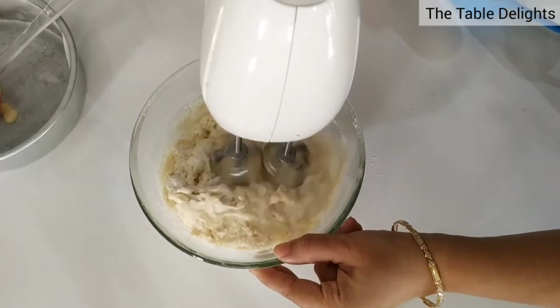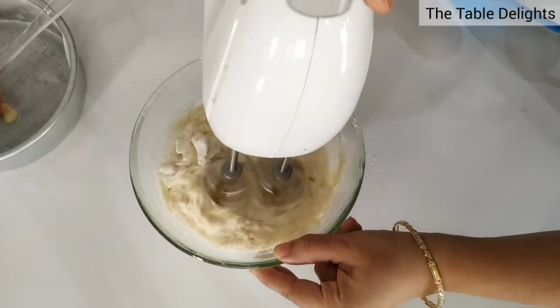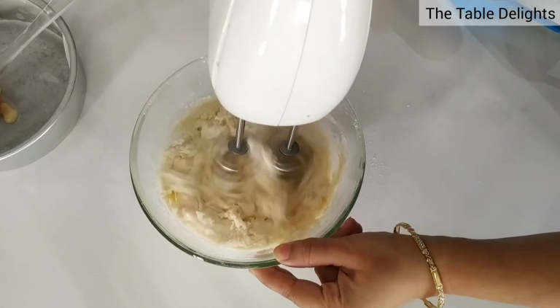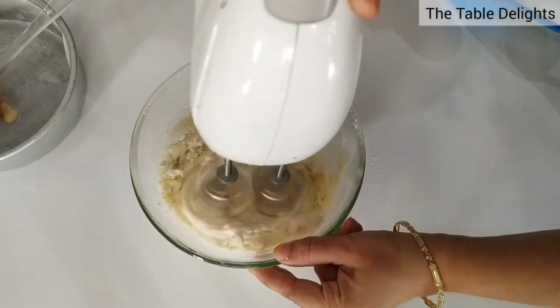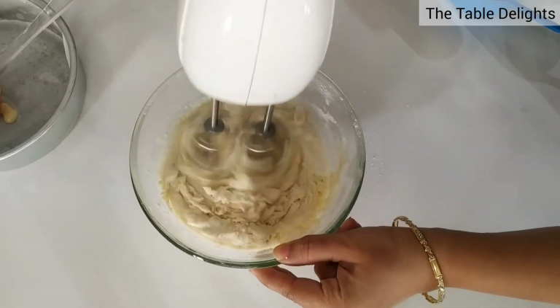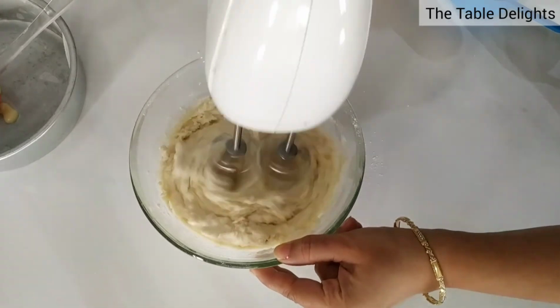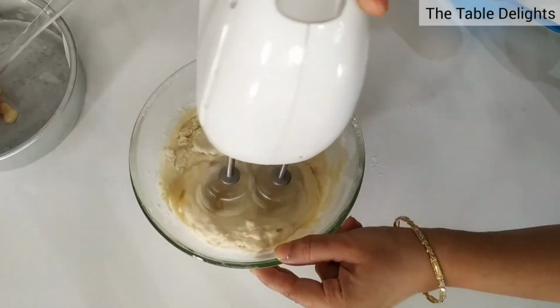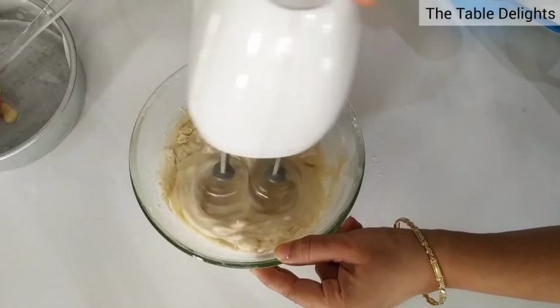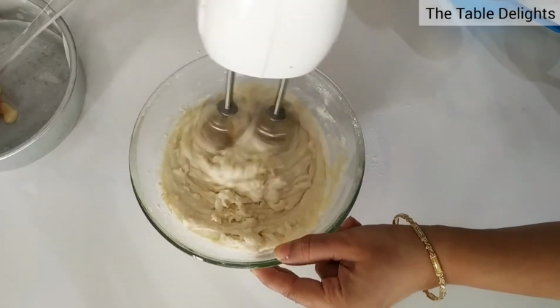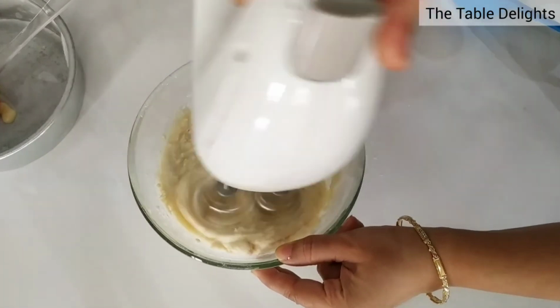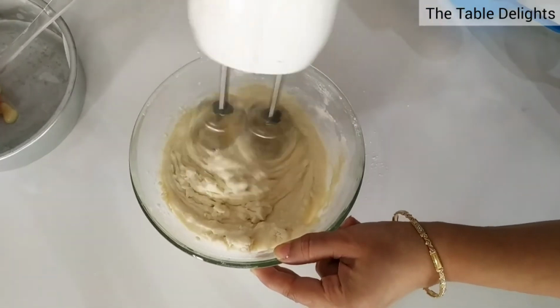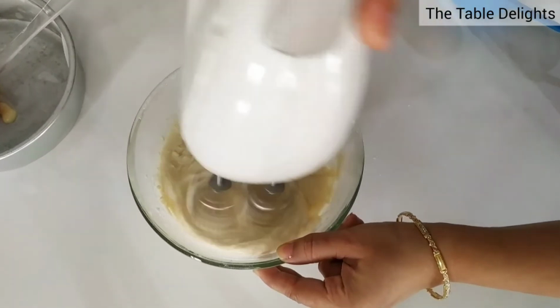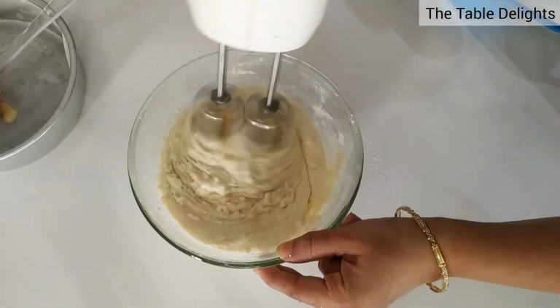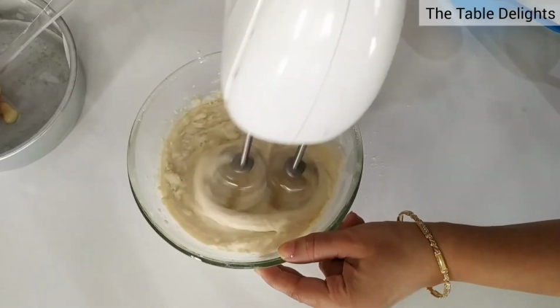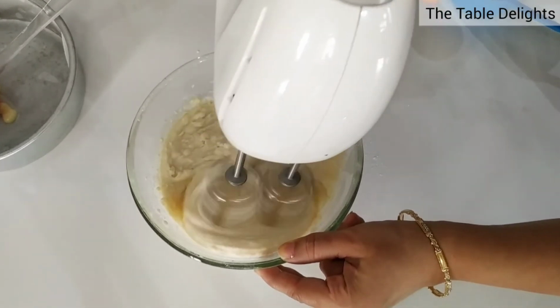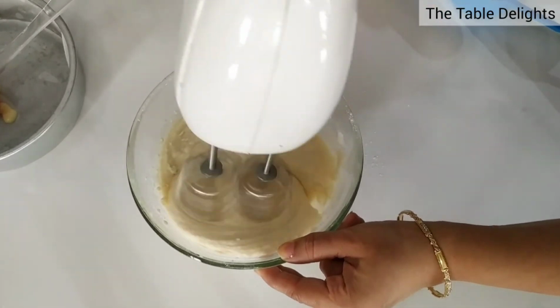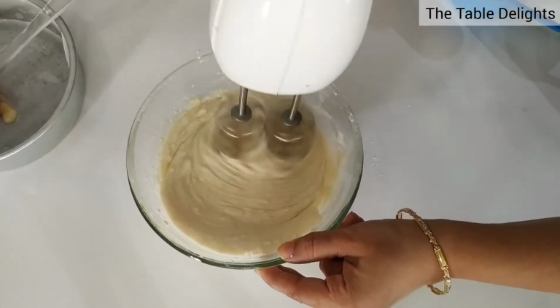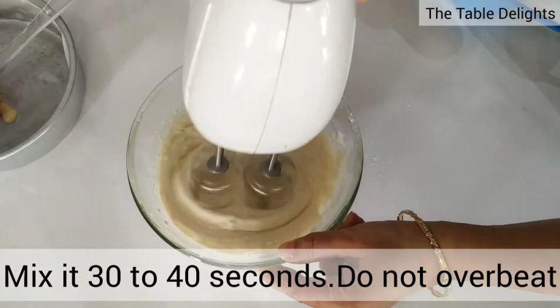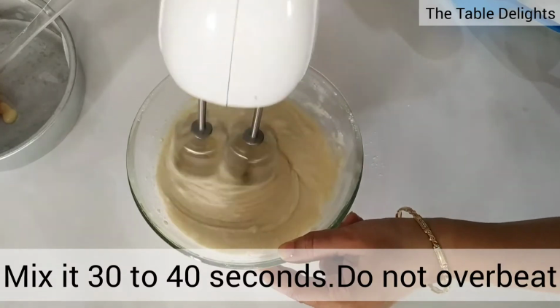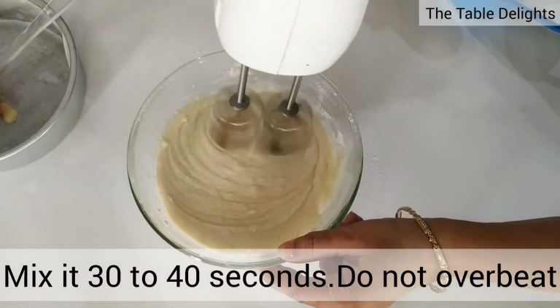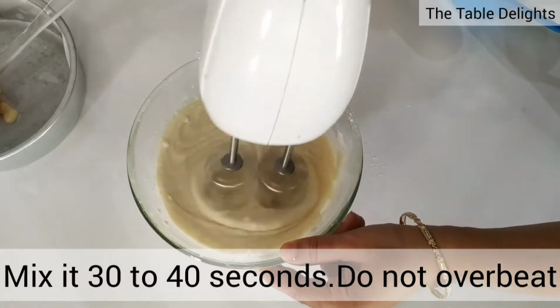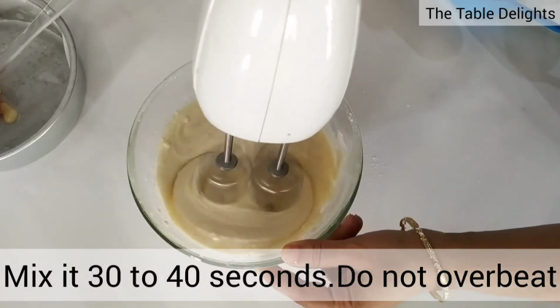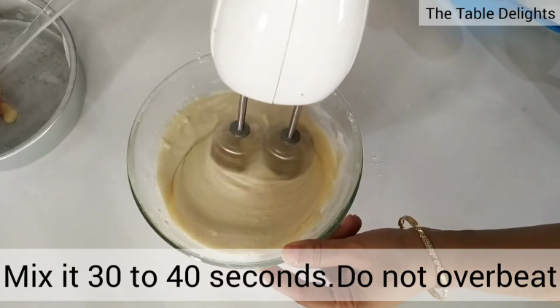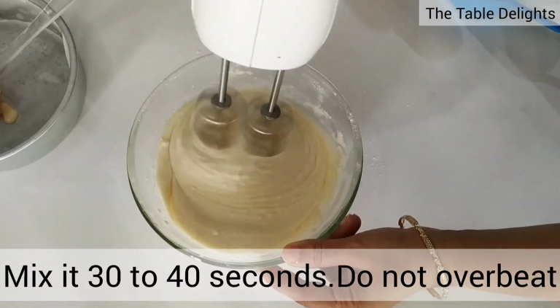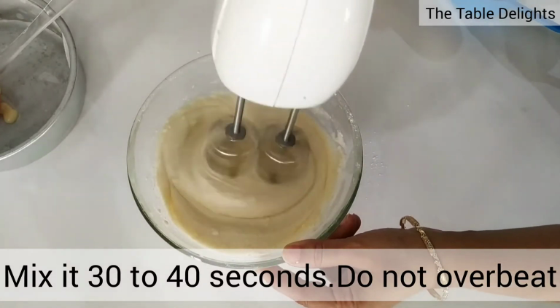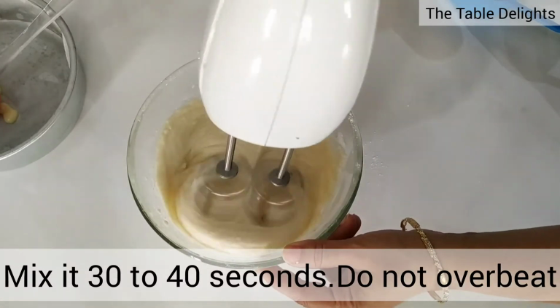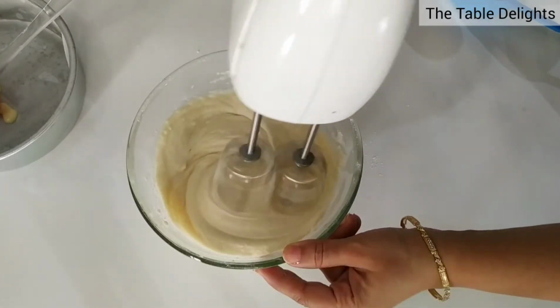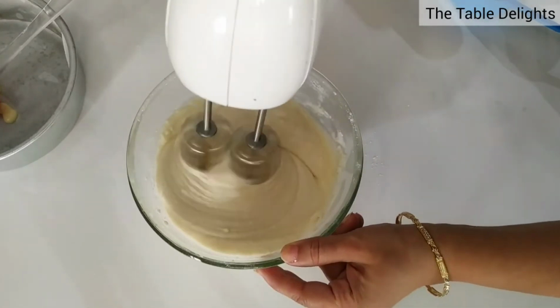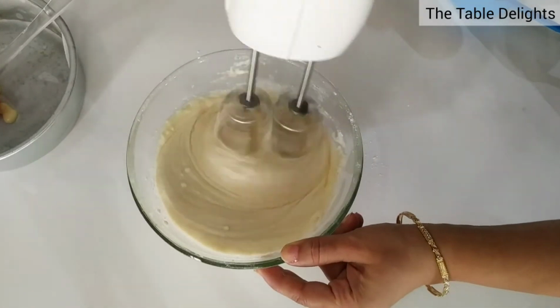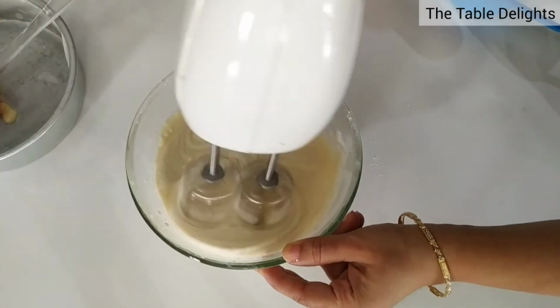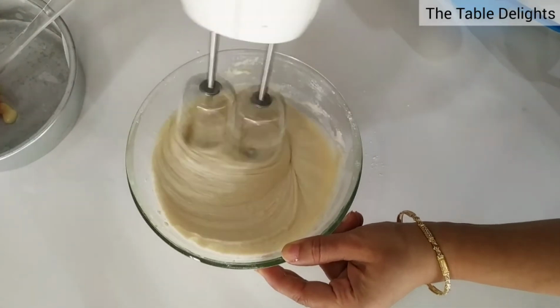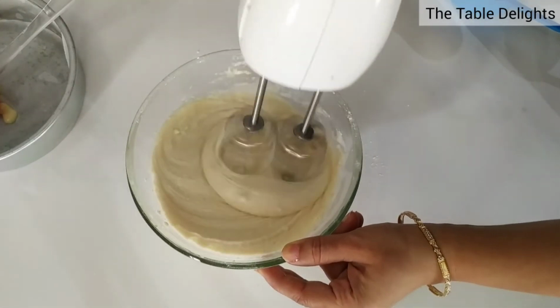If you are using an electric beater, then use it for maximum 30 to 40 seconds — it will not be over-beaten, or the cake will not be soft.